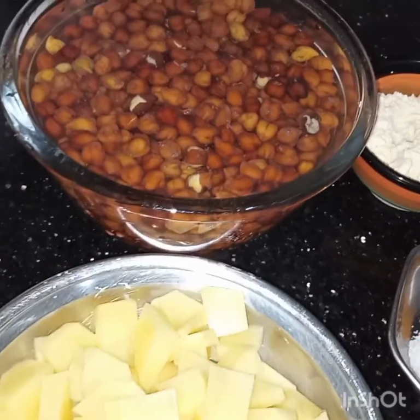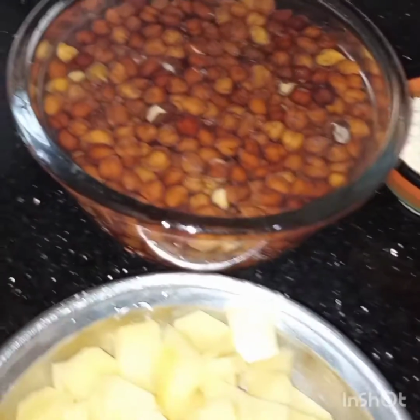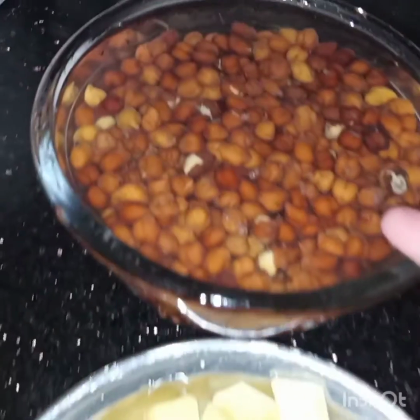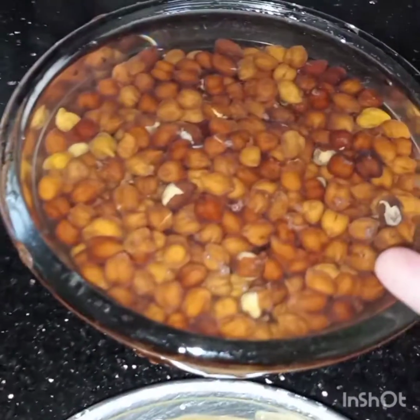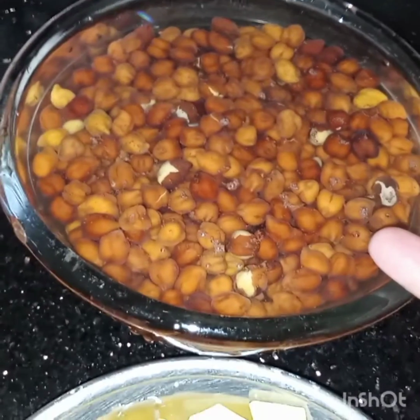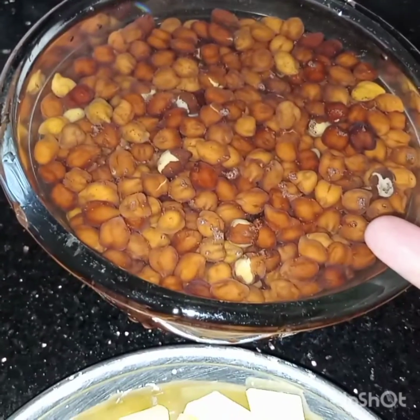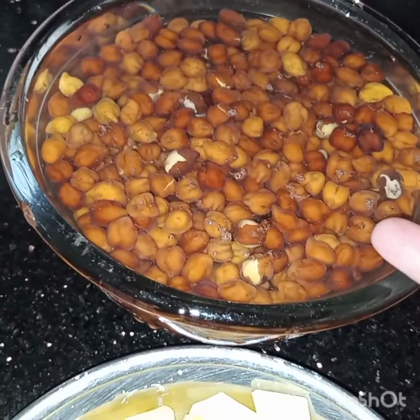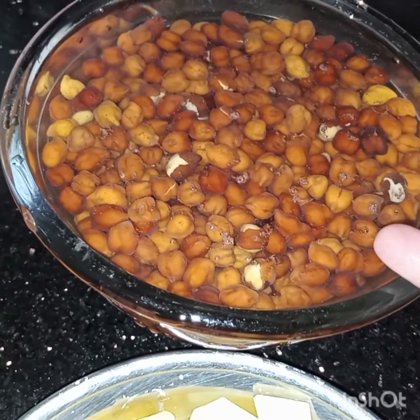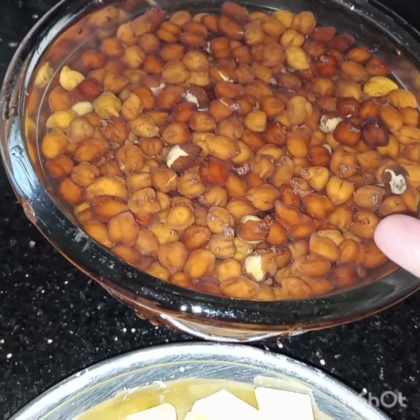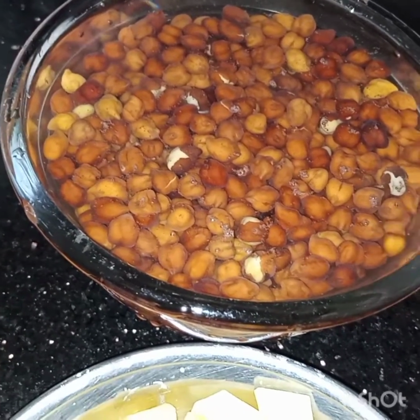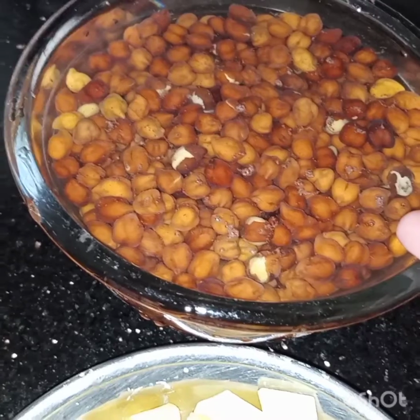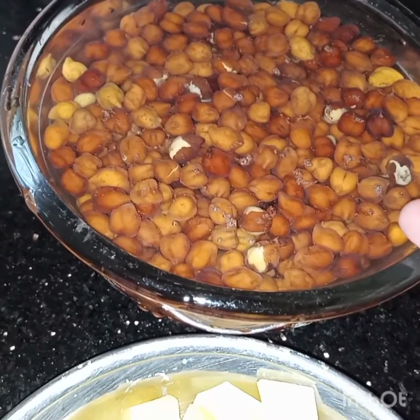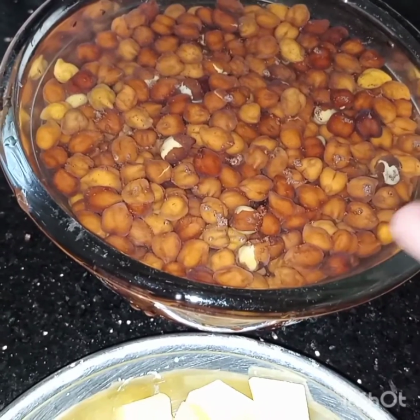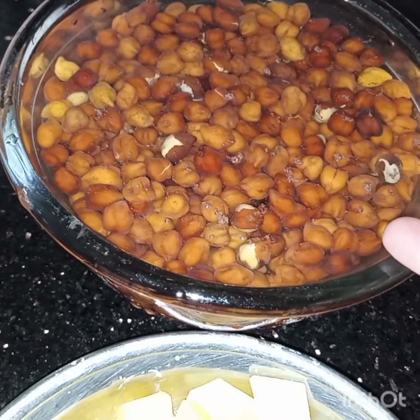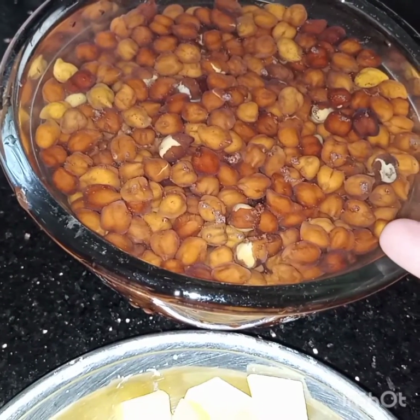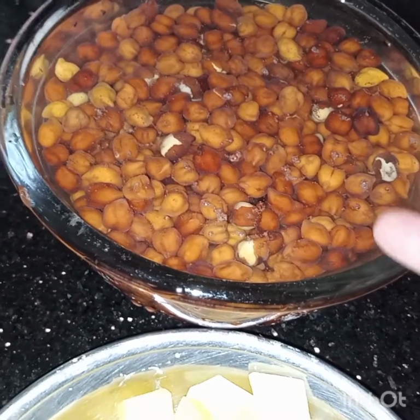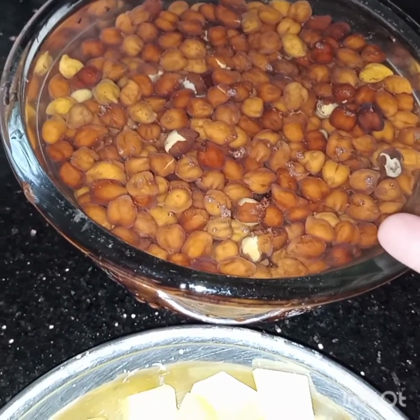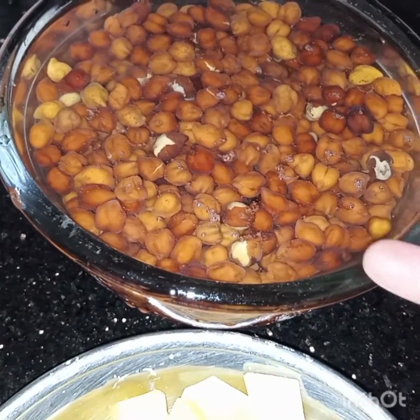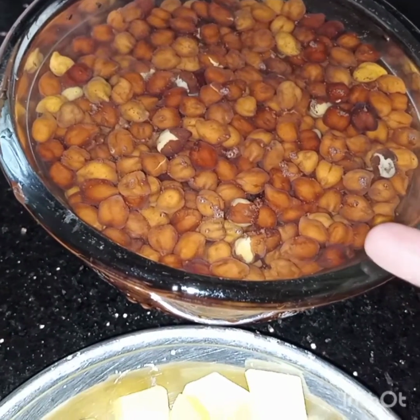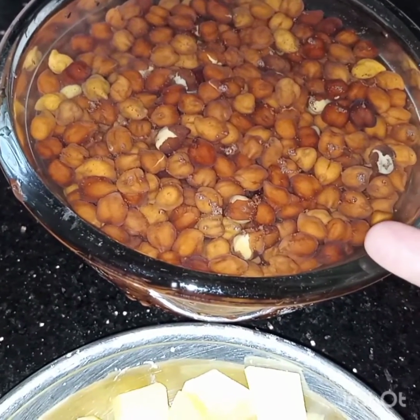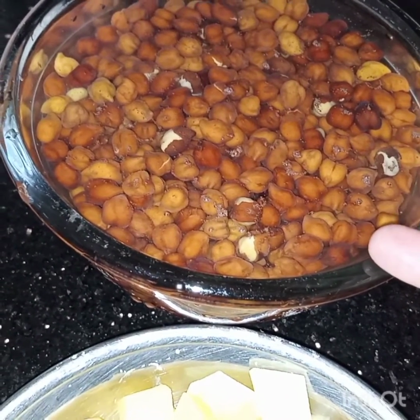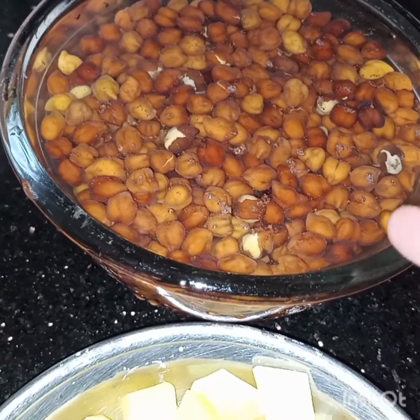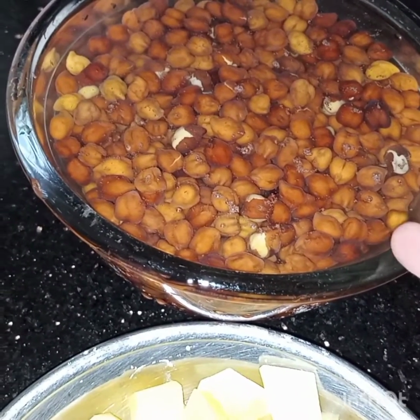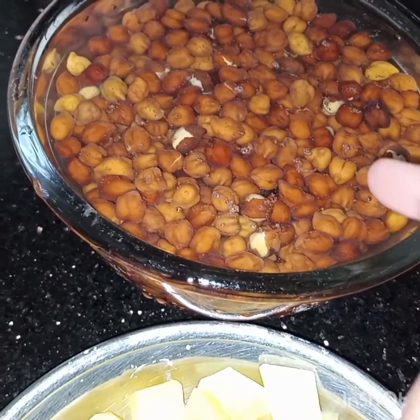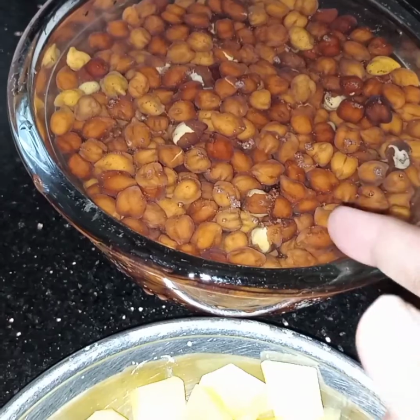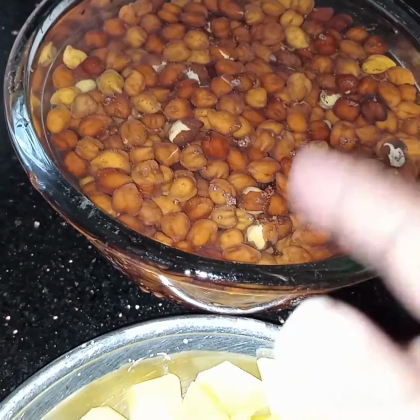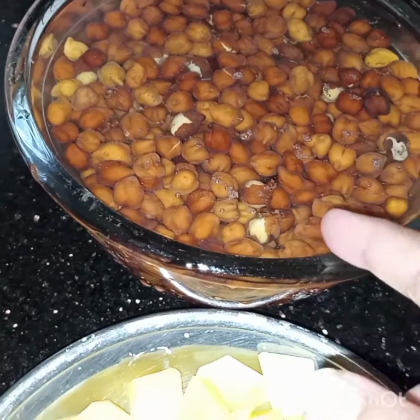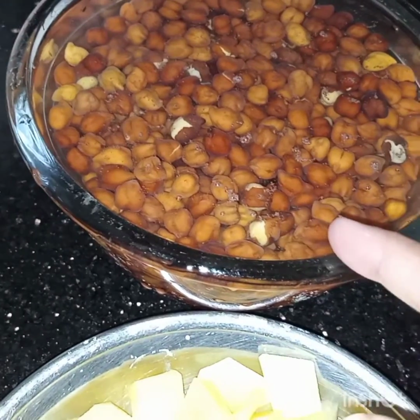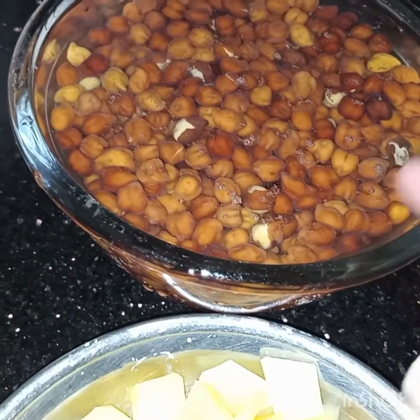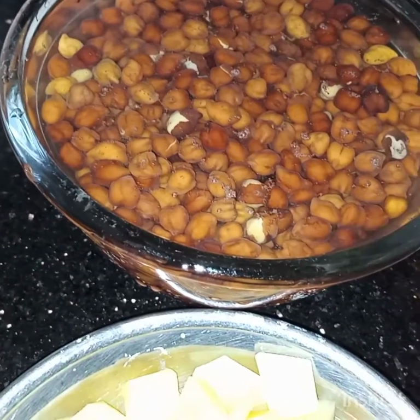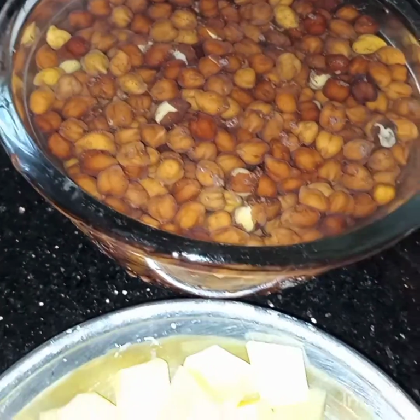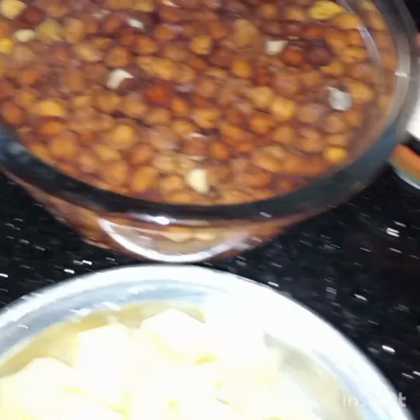For this I have taken 1 cup of black chickpeas. I have soaked them overnight with soda, and then washed them. They are now soaked in fresh water.